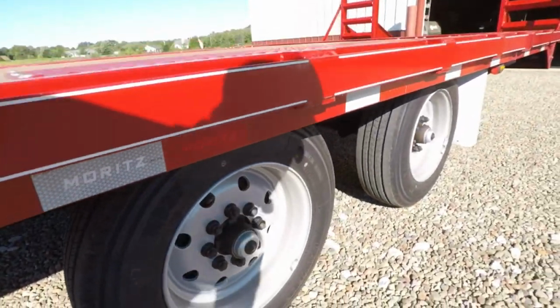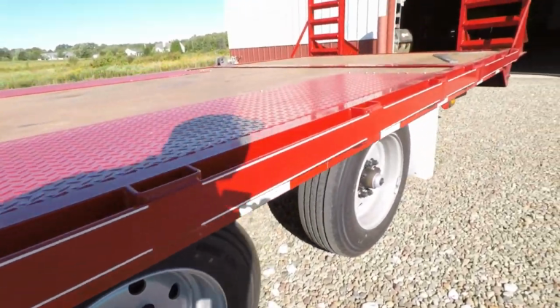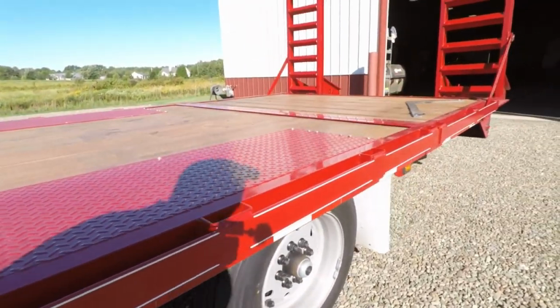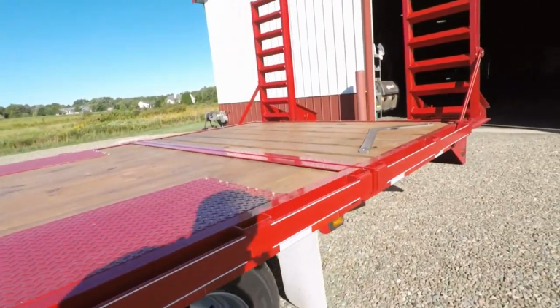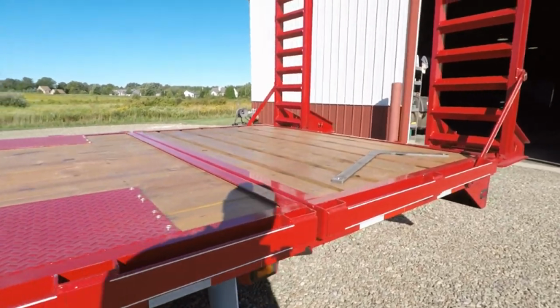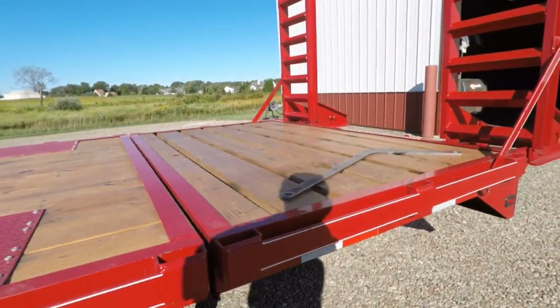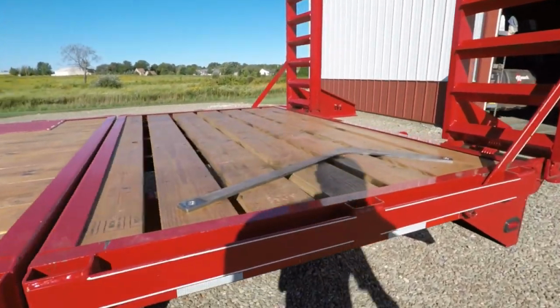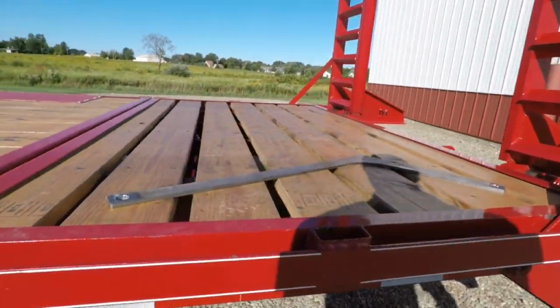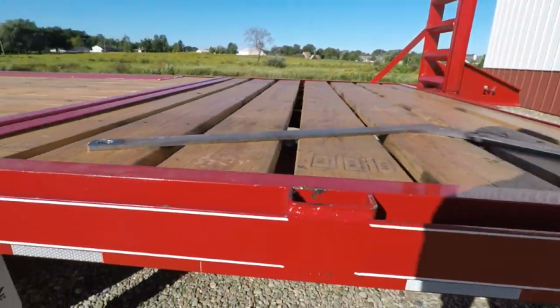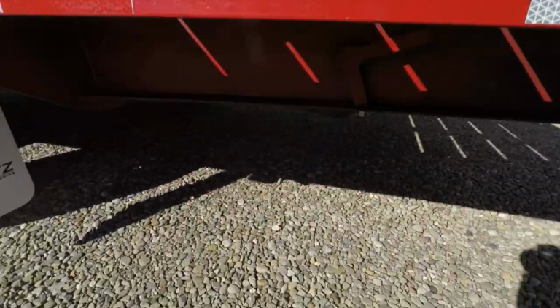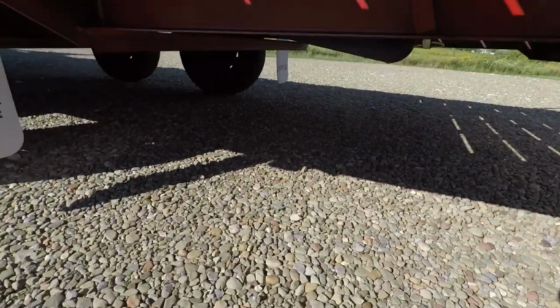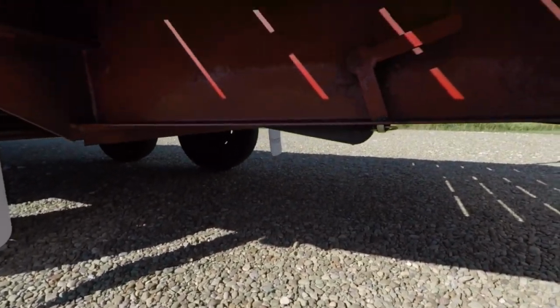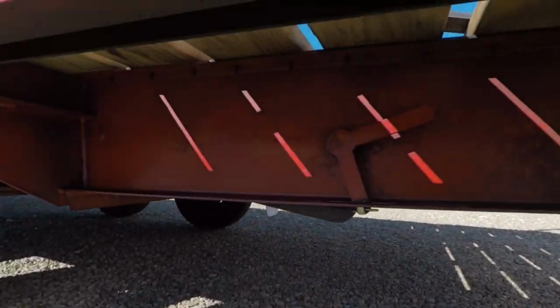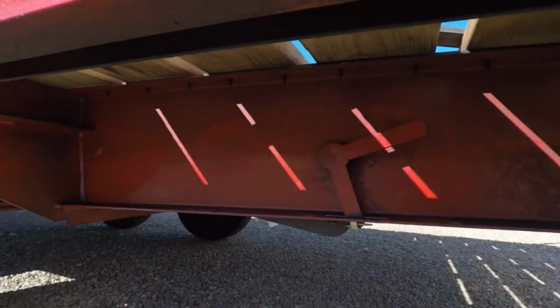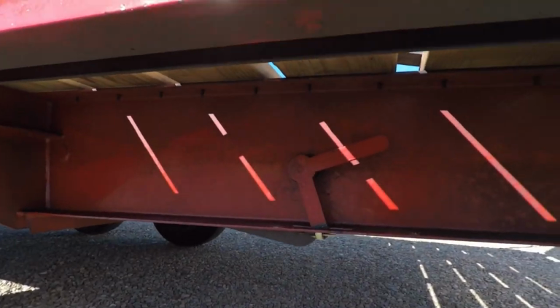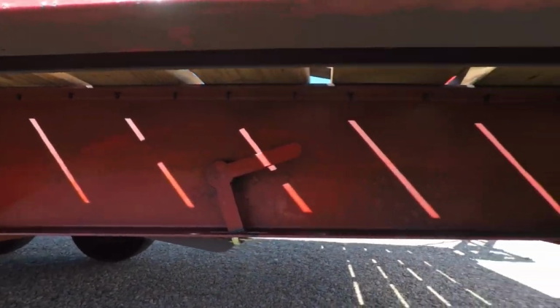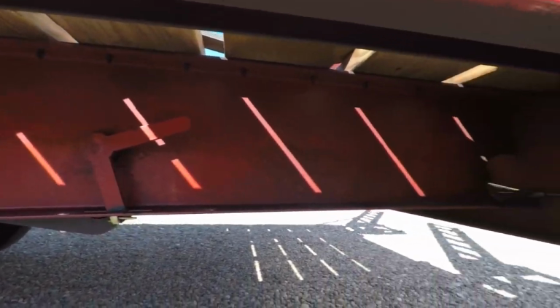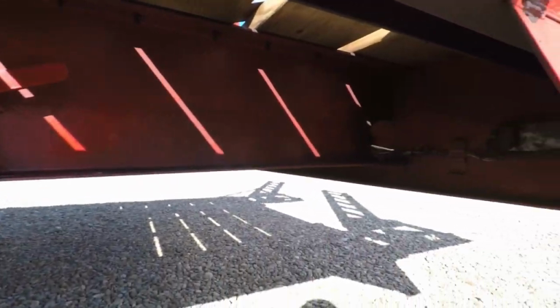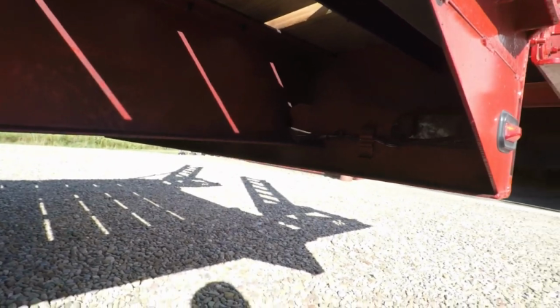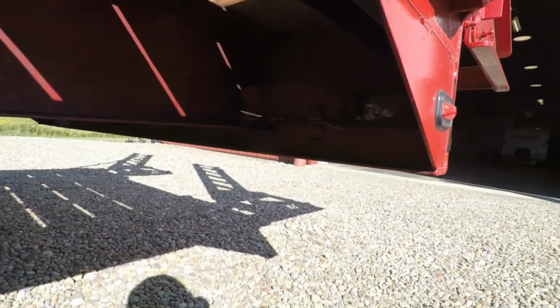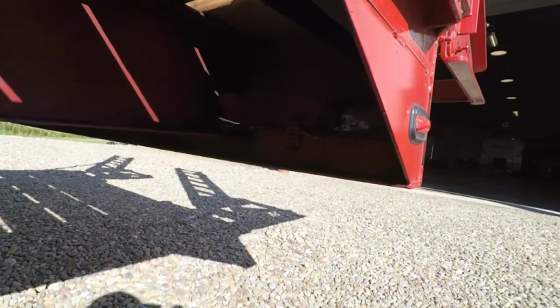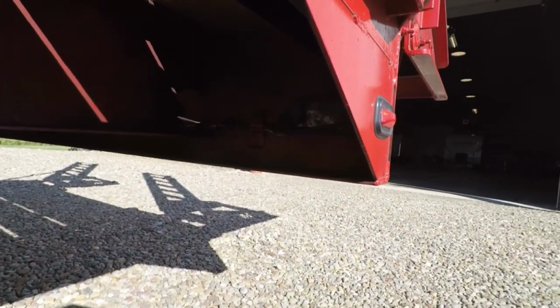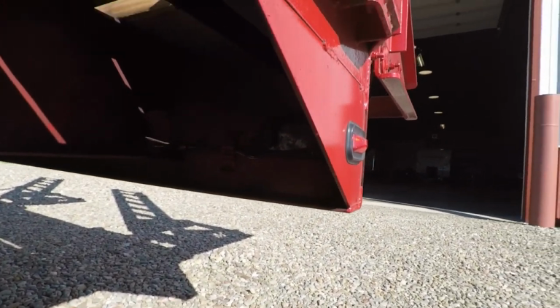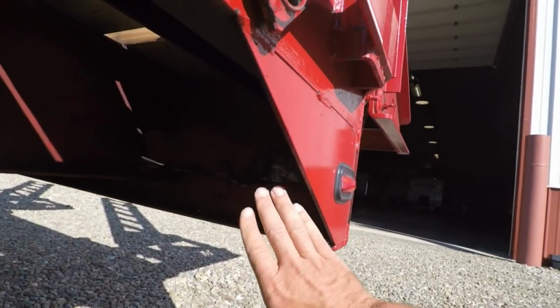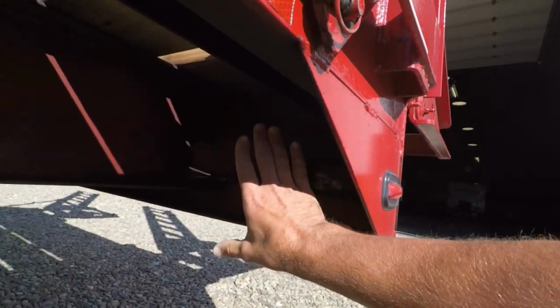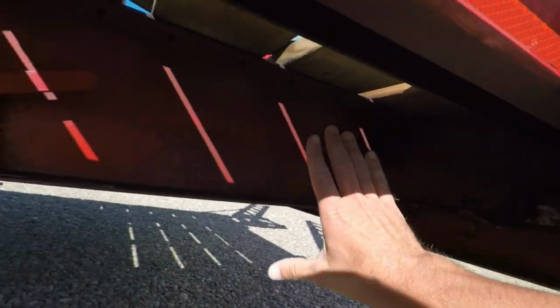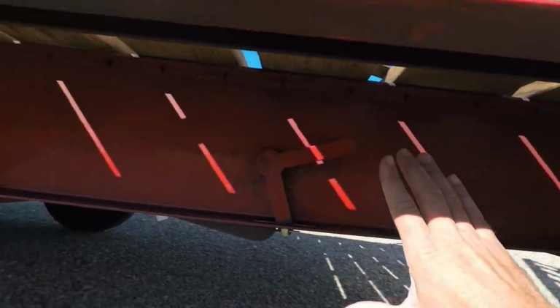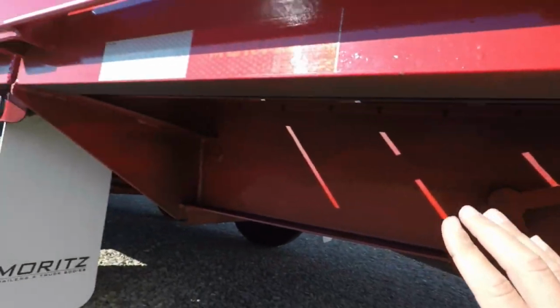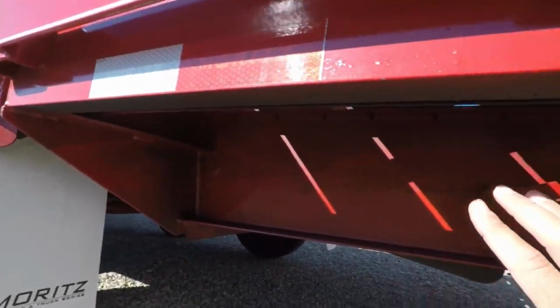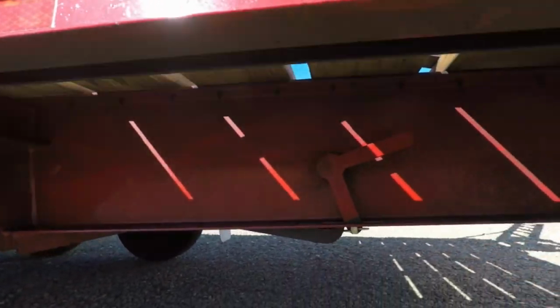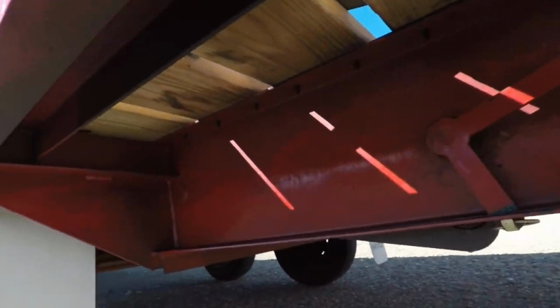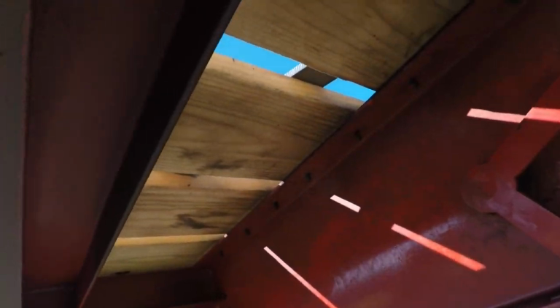Come back here to show the back, because this also gets a lot of wear and tear. There are the pins for releasing the two-position dovetail, but this is all sprayed and protected inside and out up underneath.